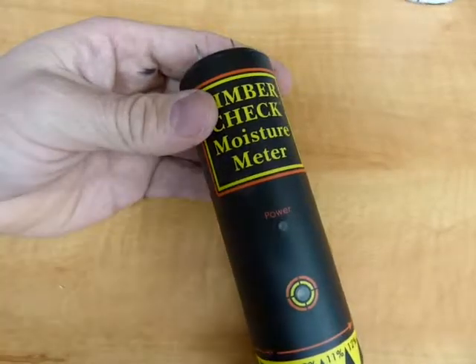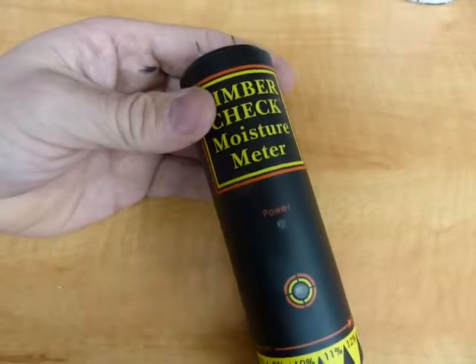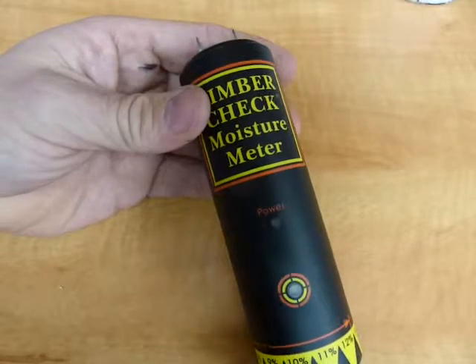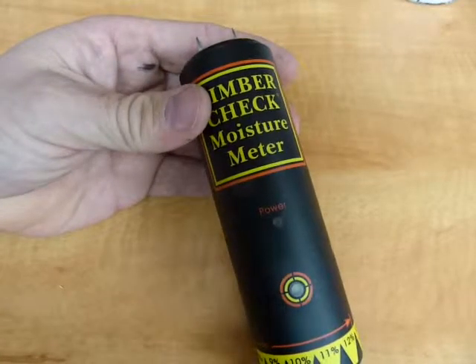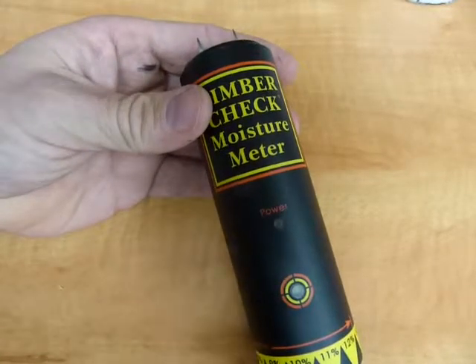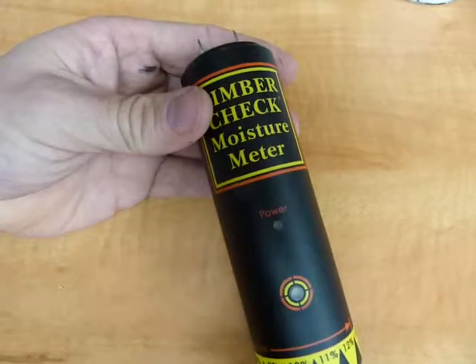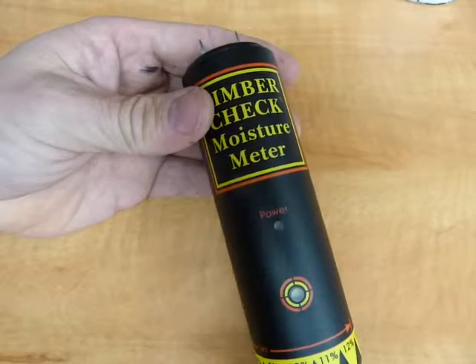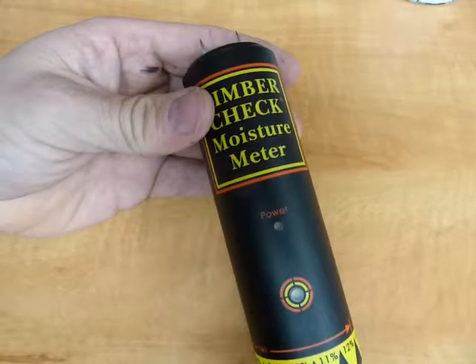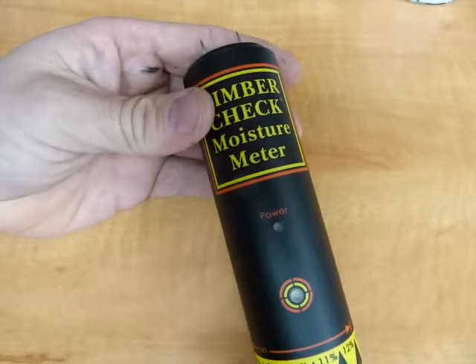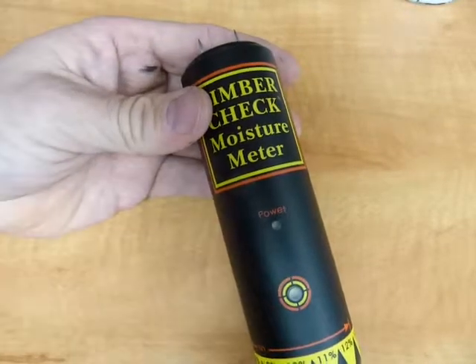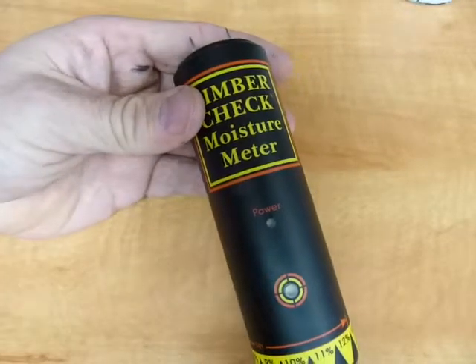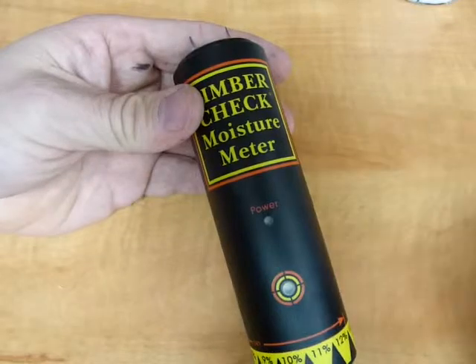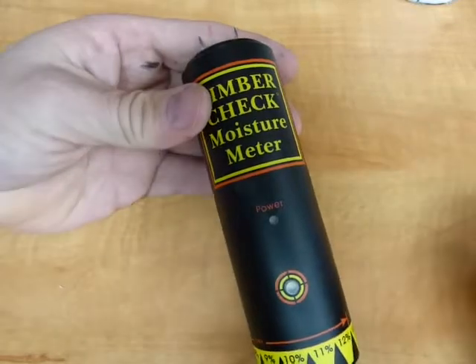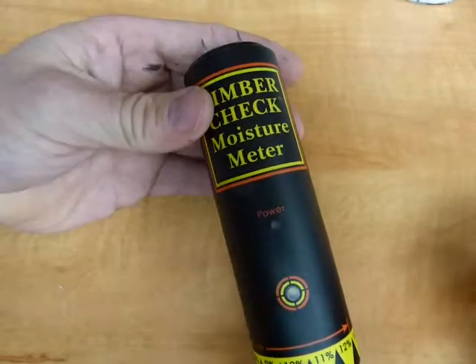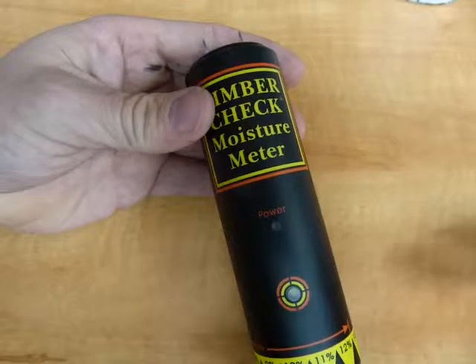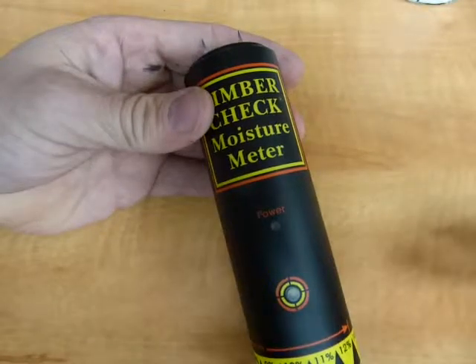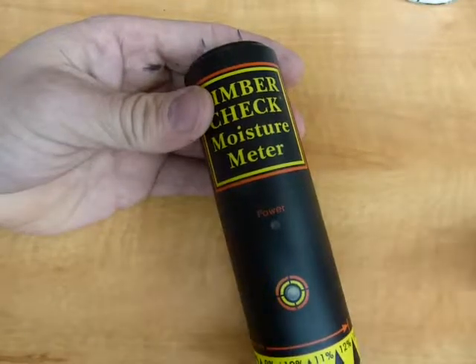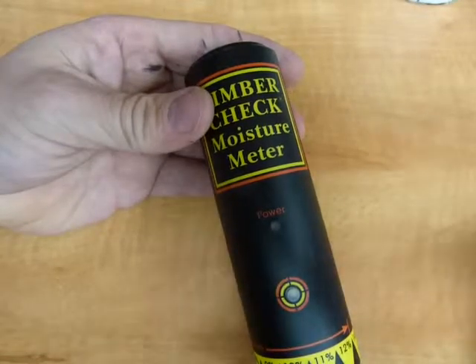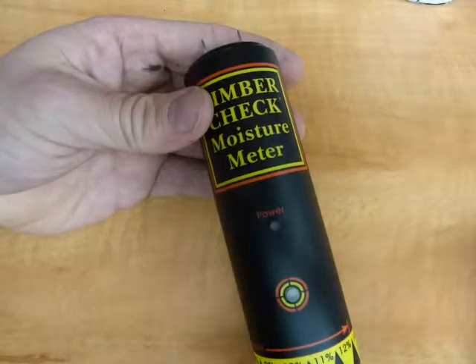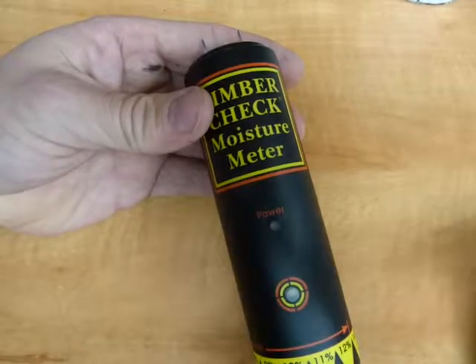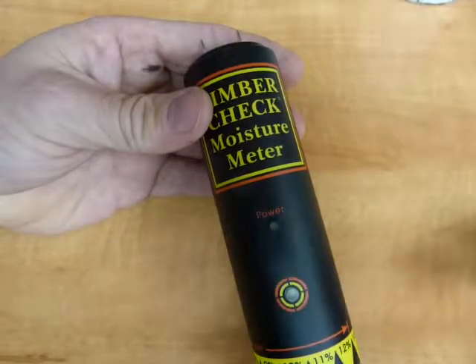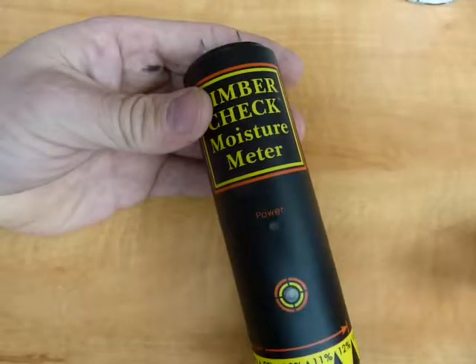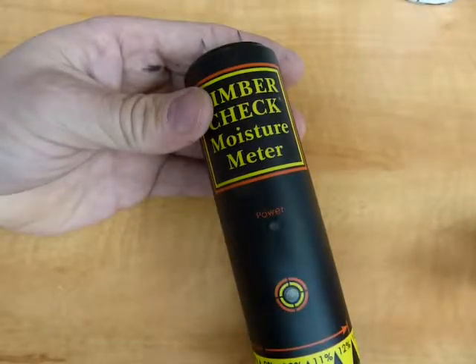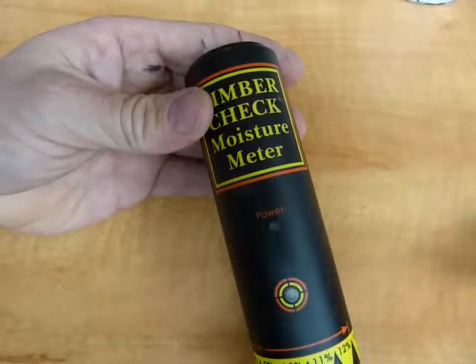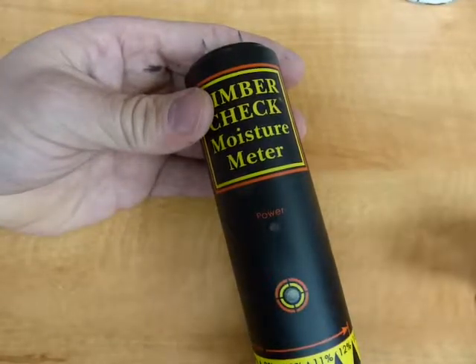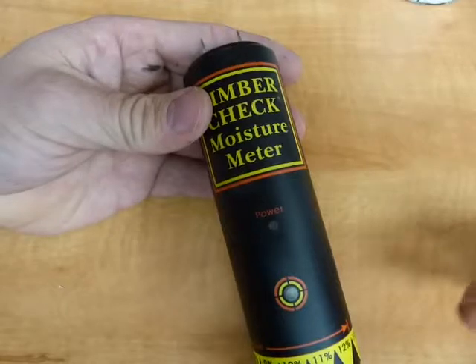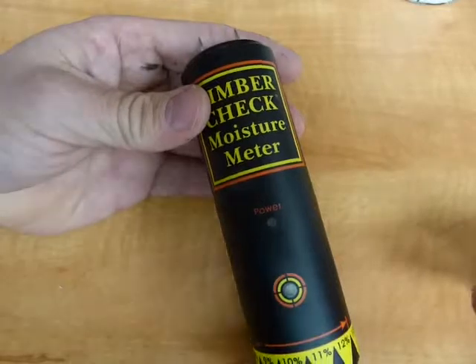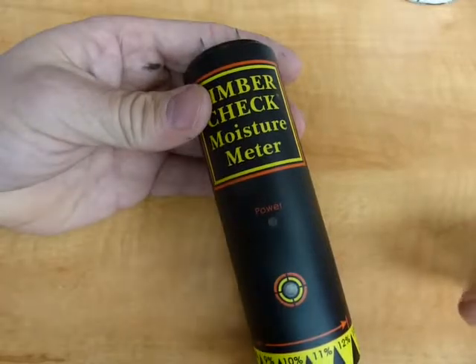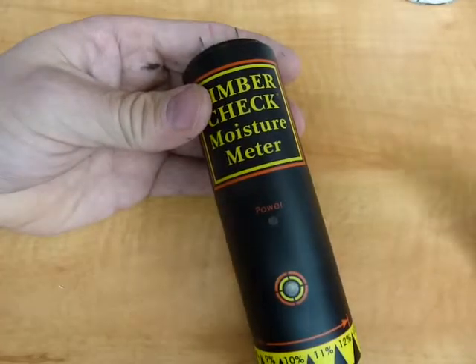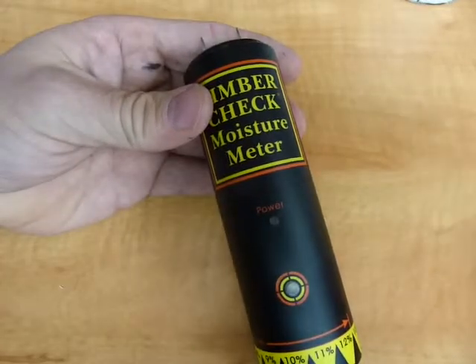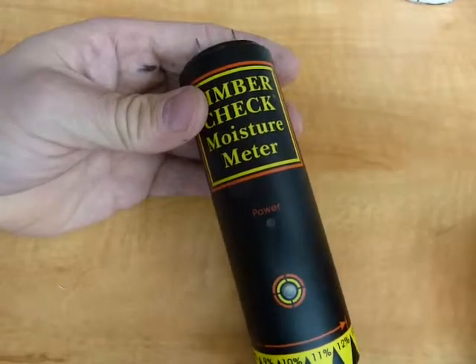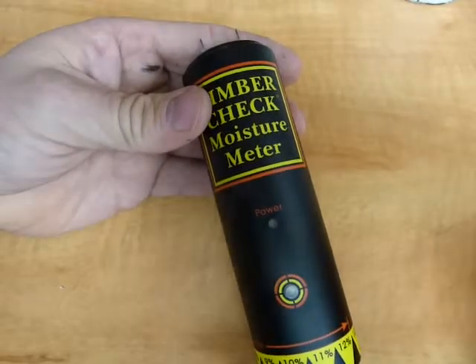The operation of an electronic moisture meter is fairly straightforward. At the heart of it, it's got two circuits that work like a seesaw or teeter-totter, depending on where you're listening.